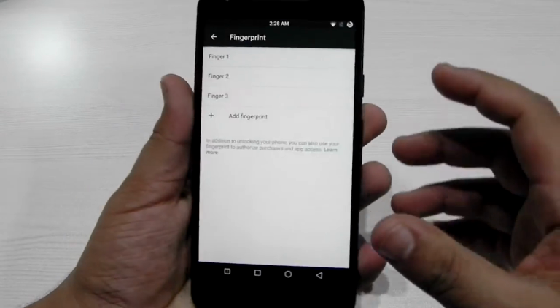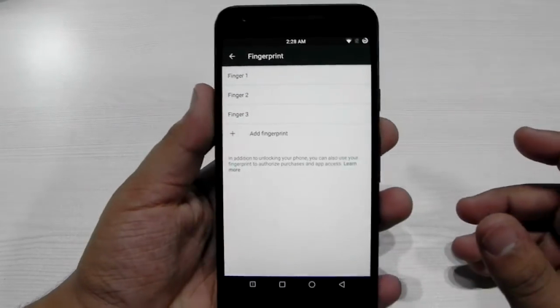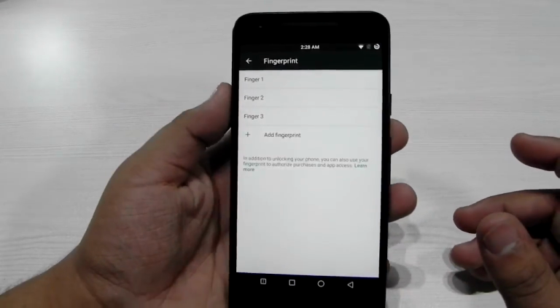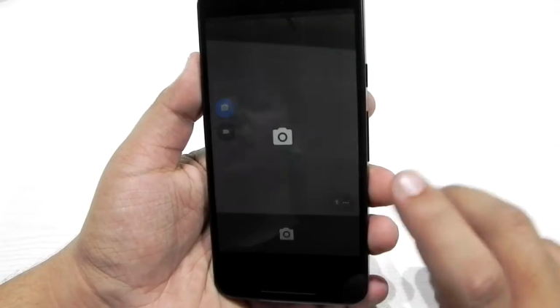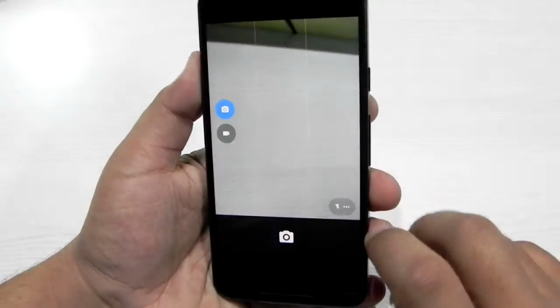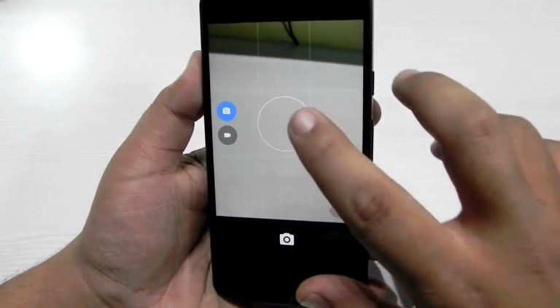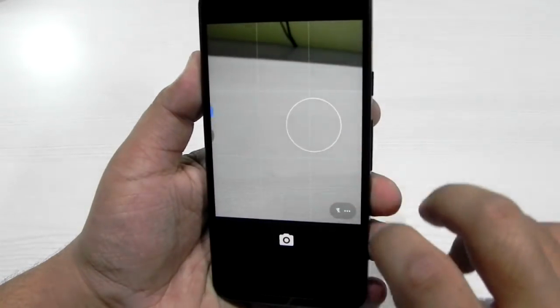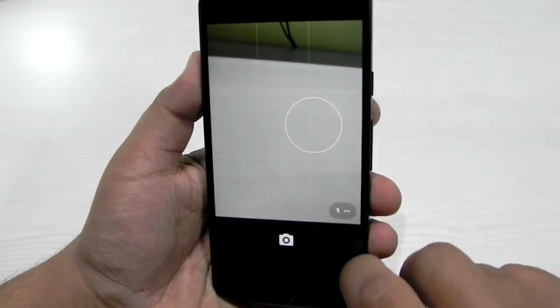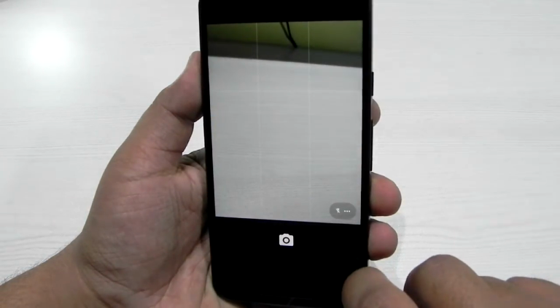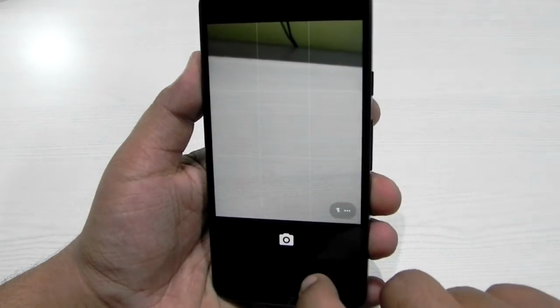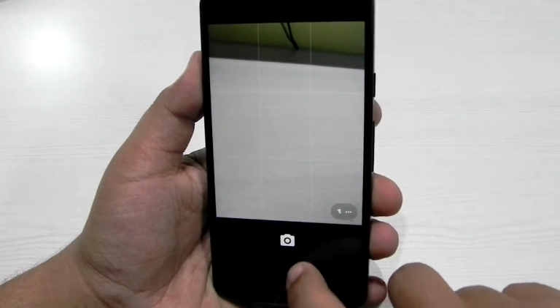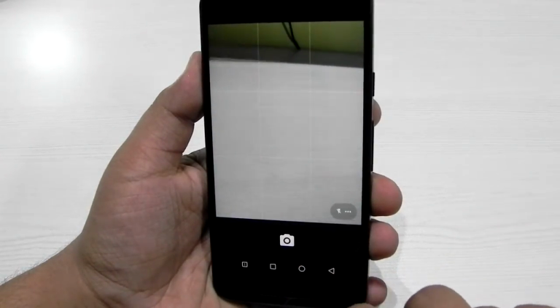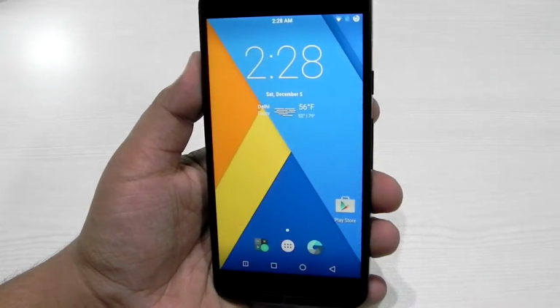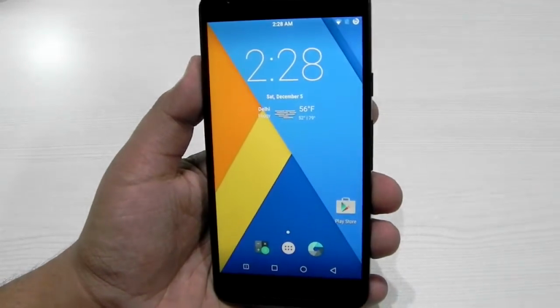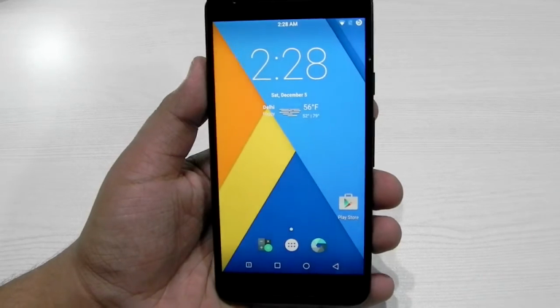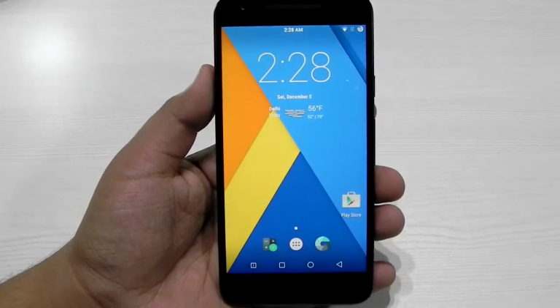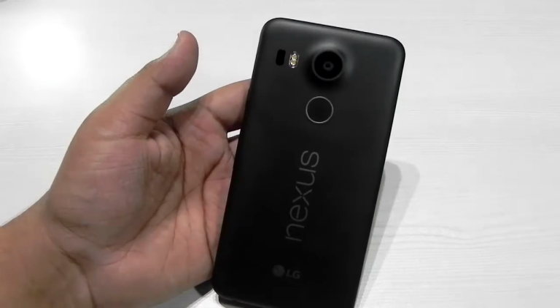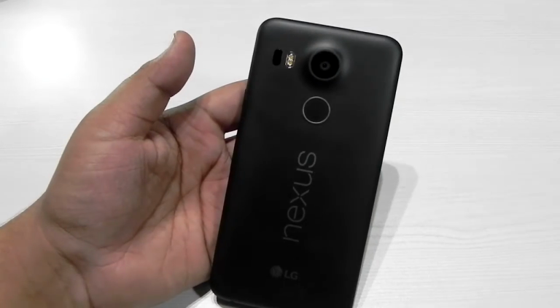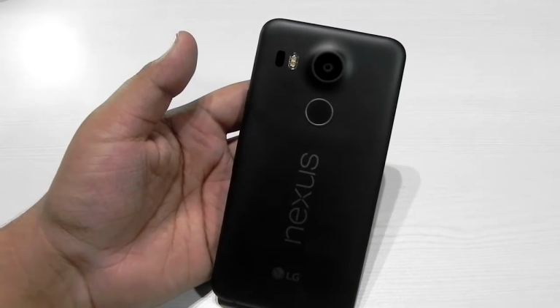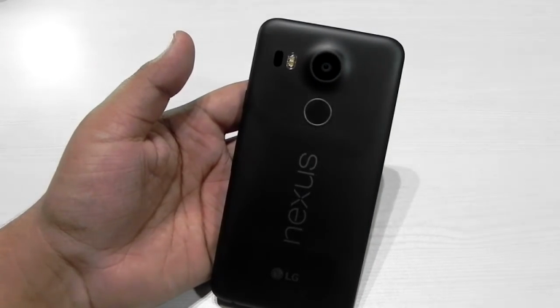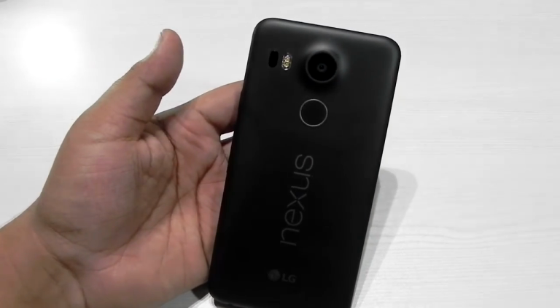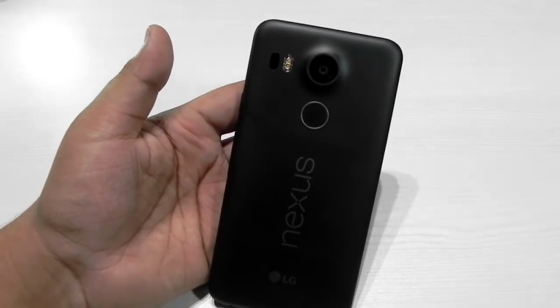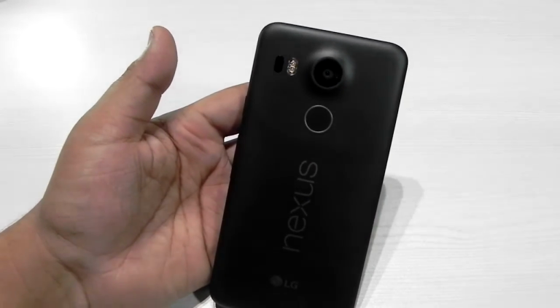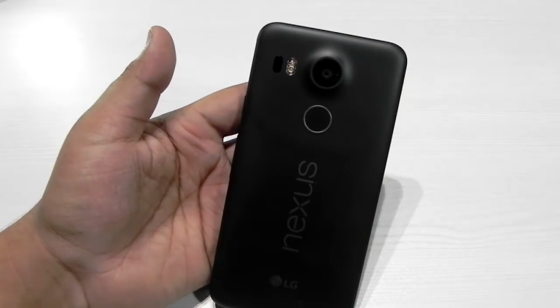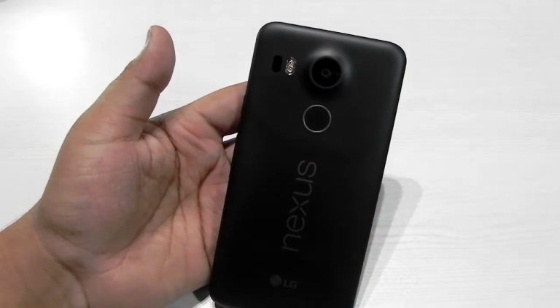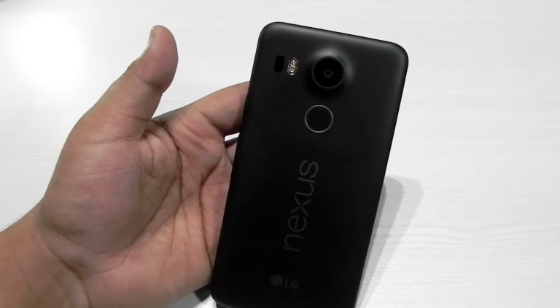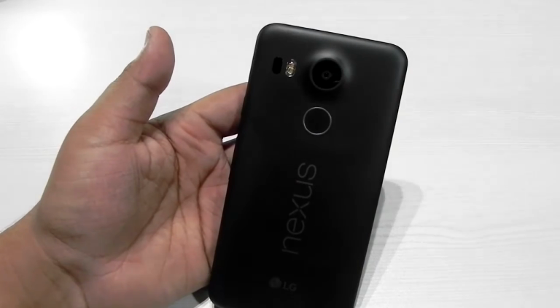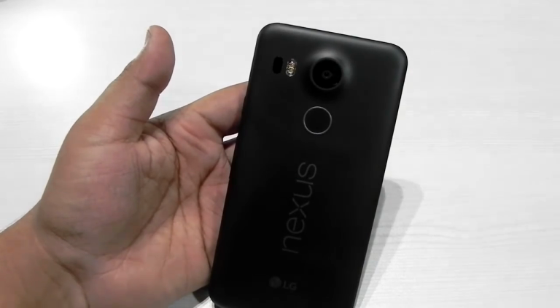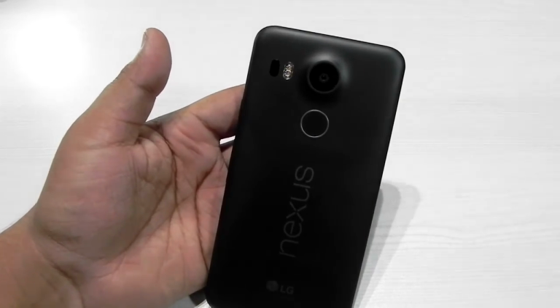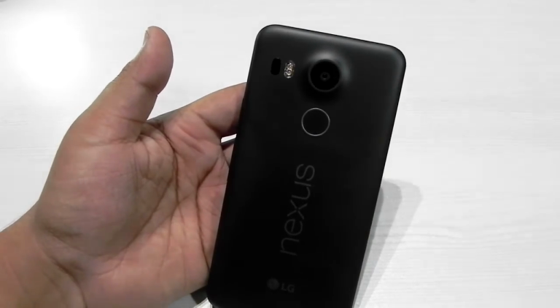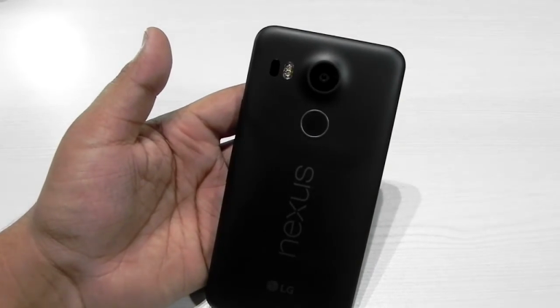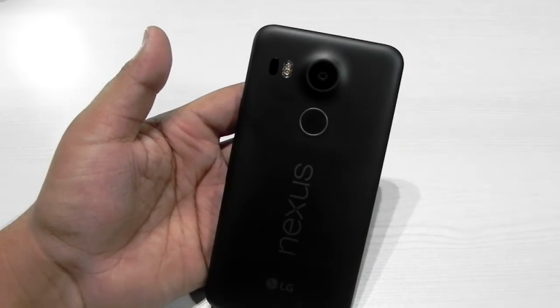The phone comes with the older version of the Google stock camera, but we can easily install the newer version as well. I will be leaving links in the description, or writing out the steps to unlock the bootloader and install TWRP recovery.